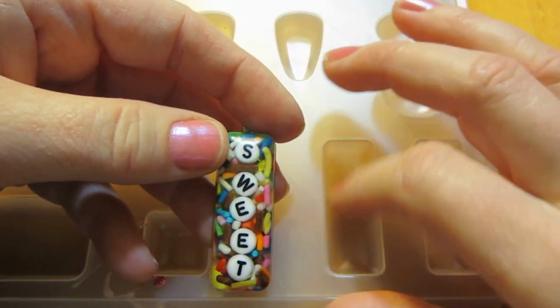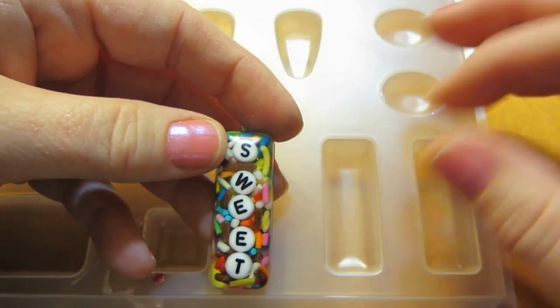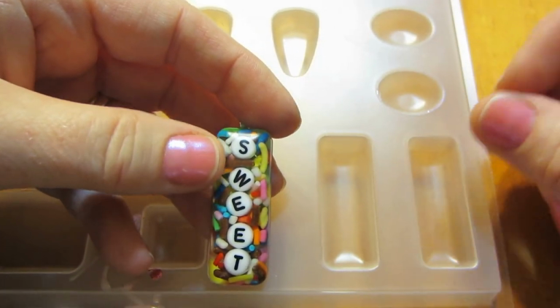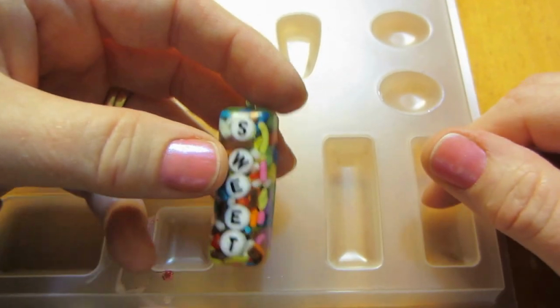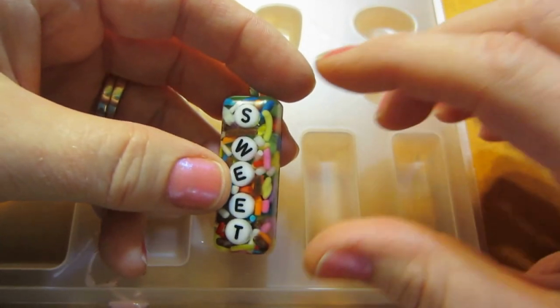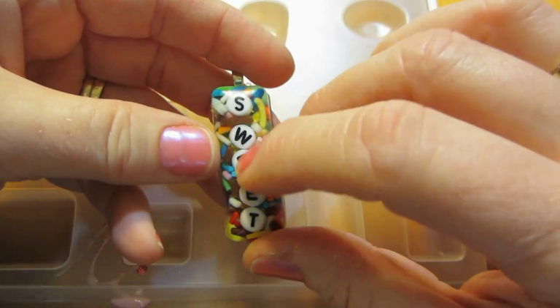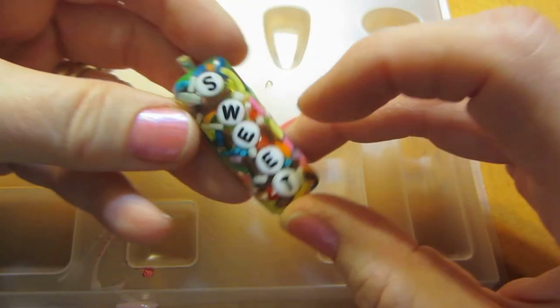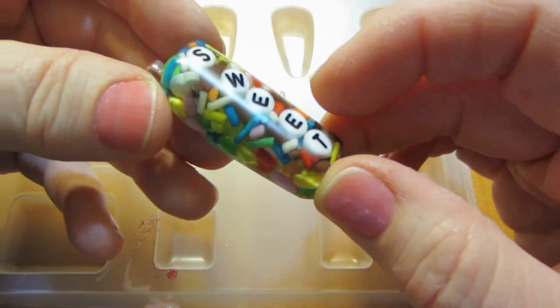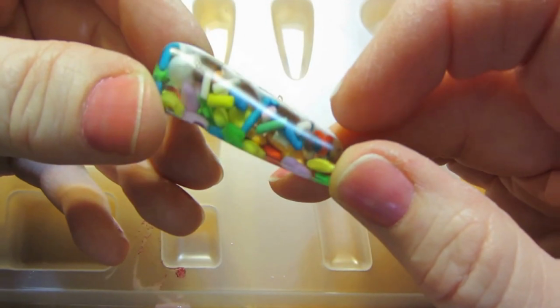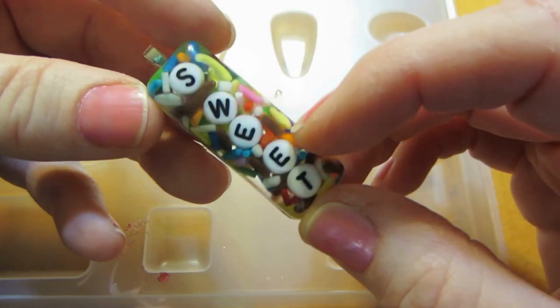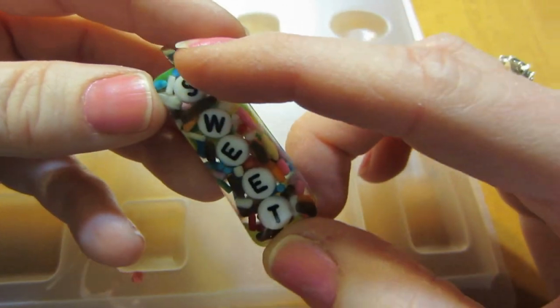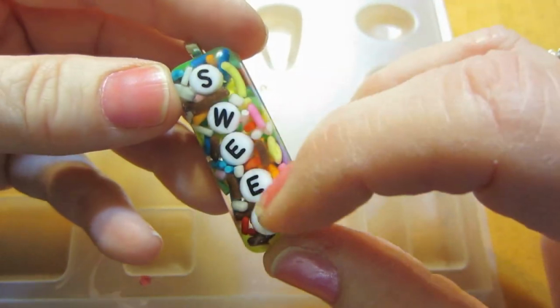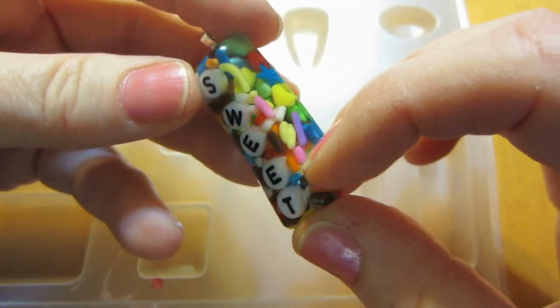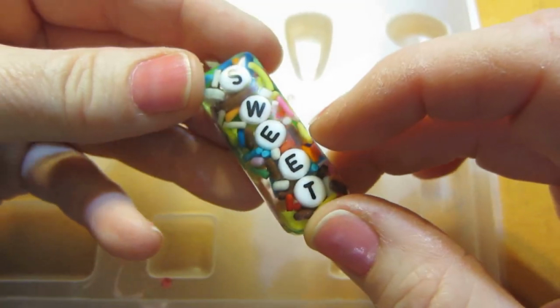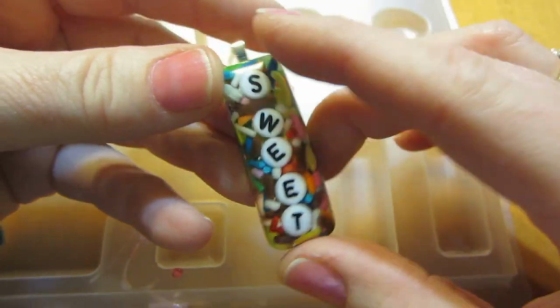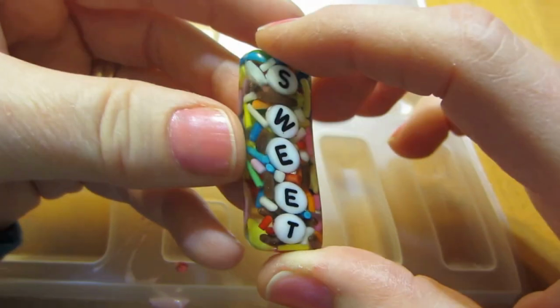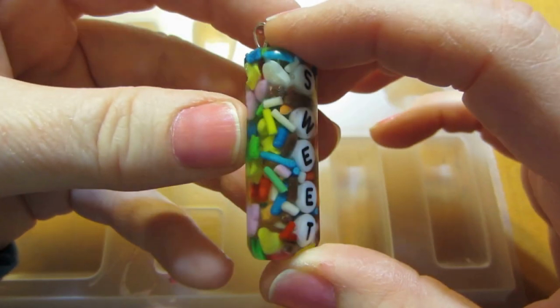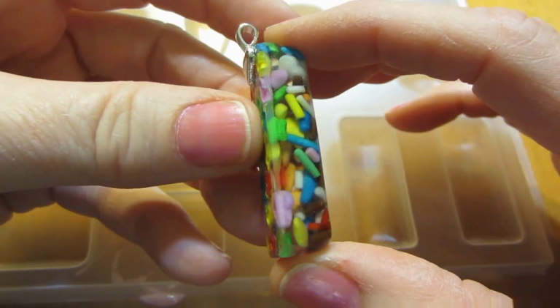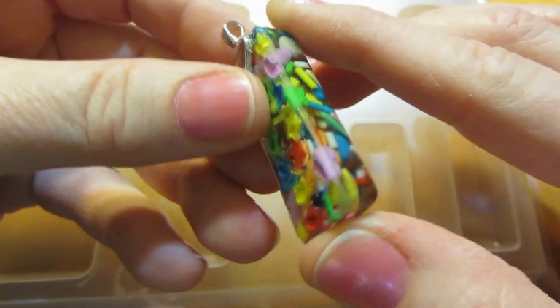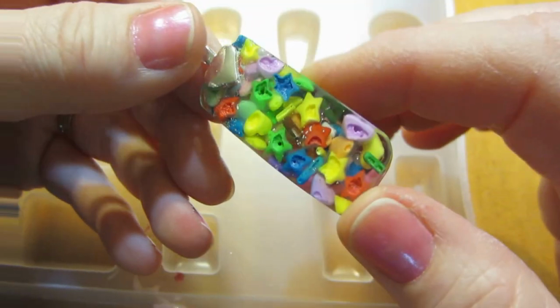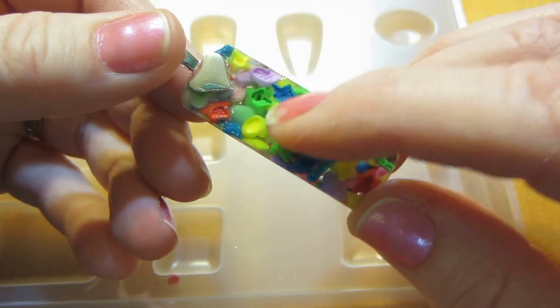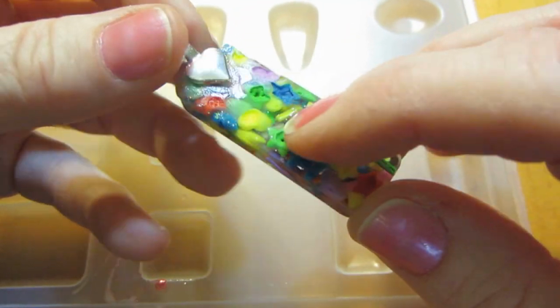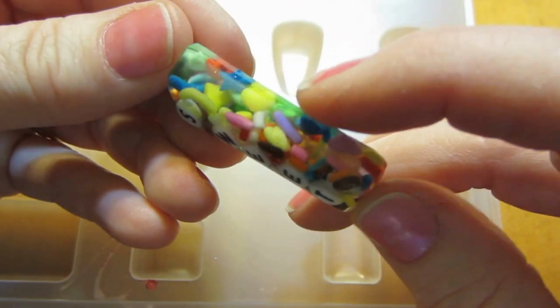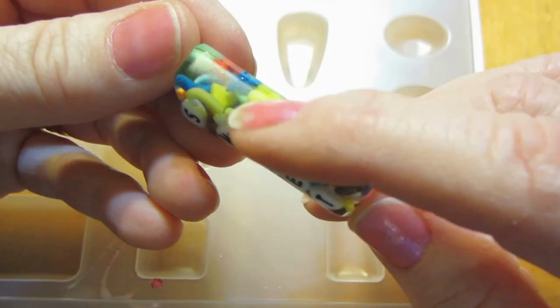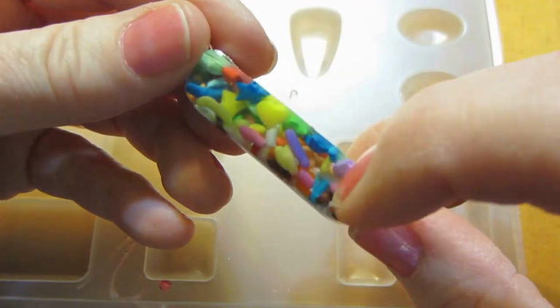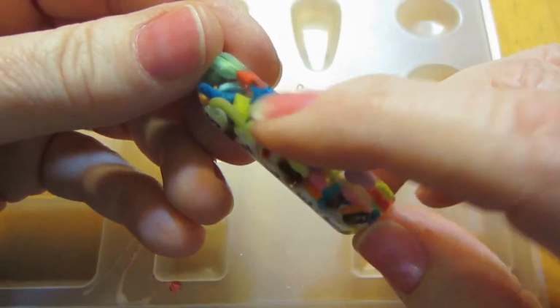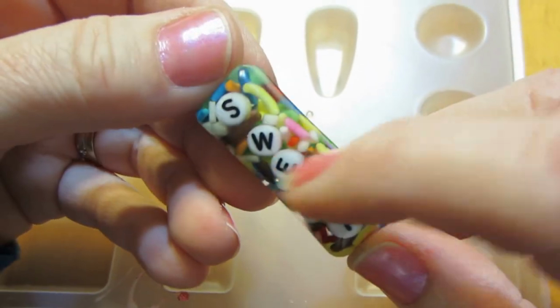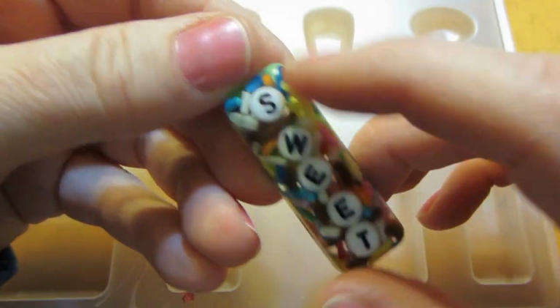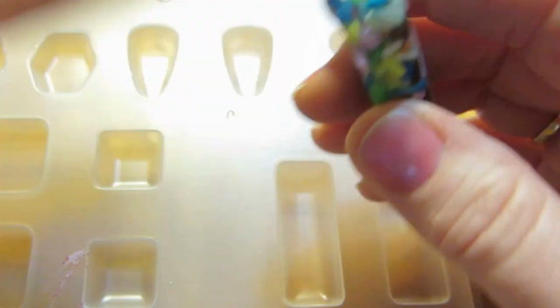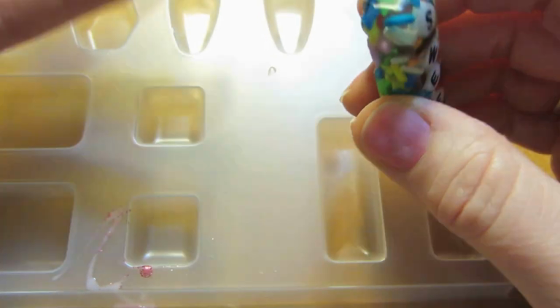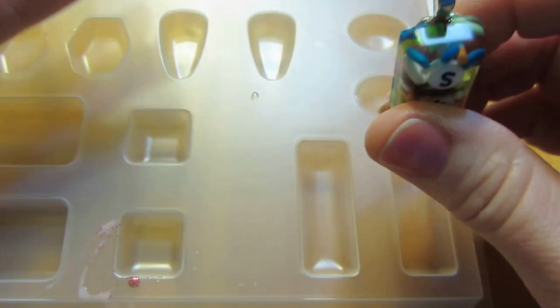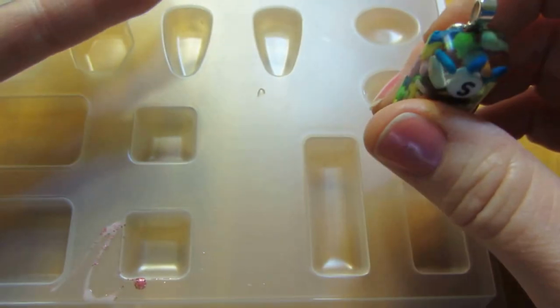She was making names for her daughters with these little letter beads. I think one was a name starting with 'L,' I forget their names. She was also putting candy in the back of it.